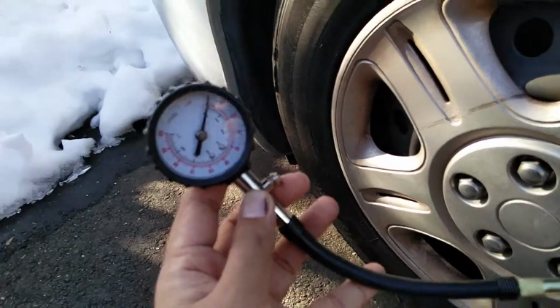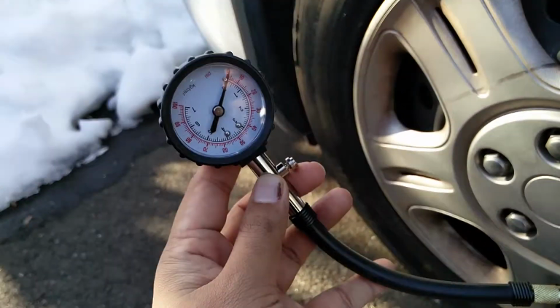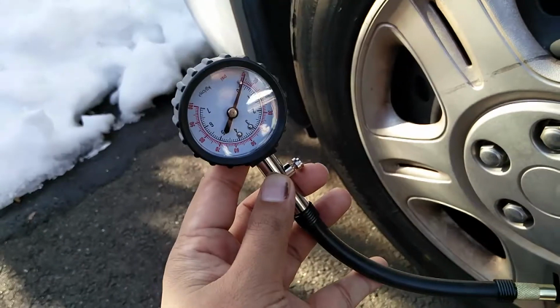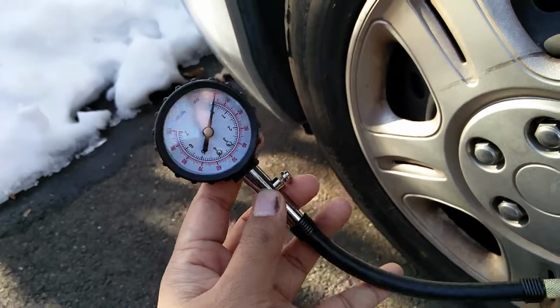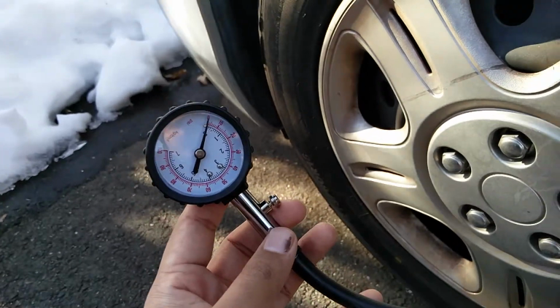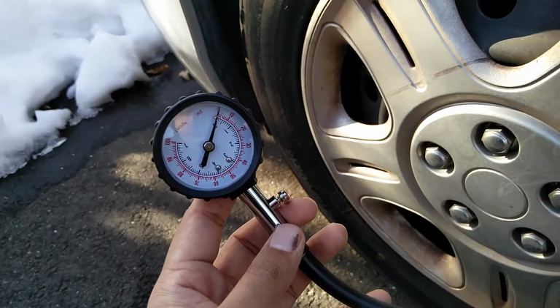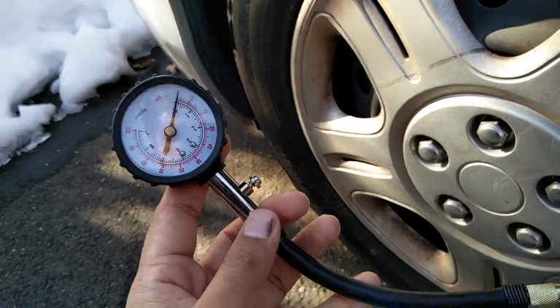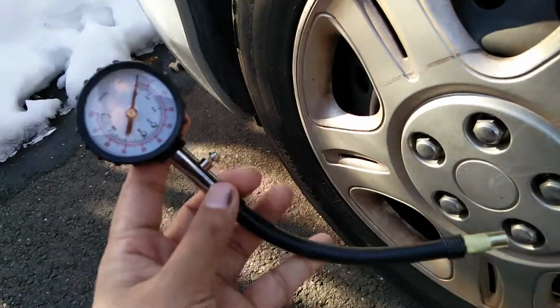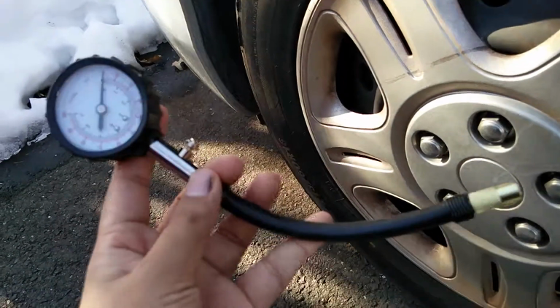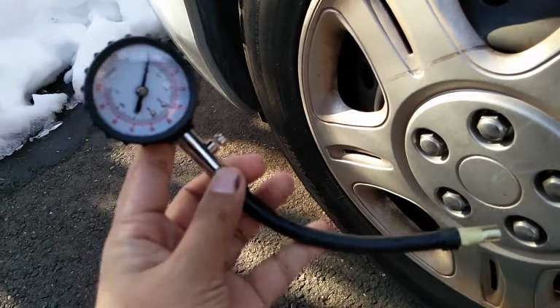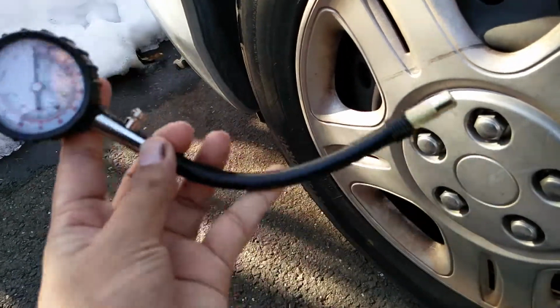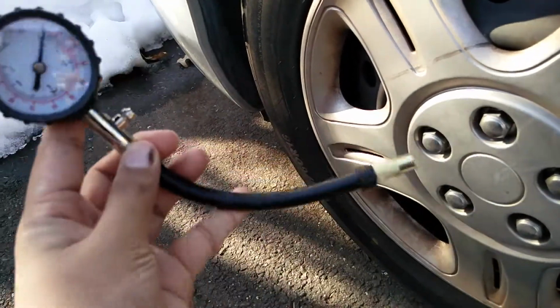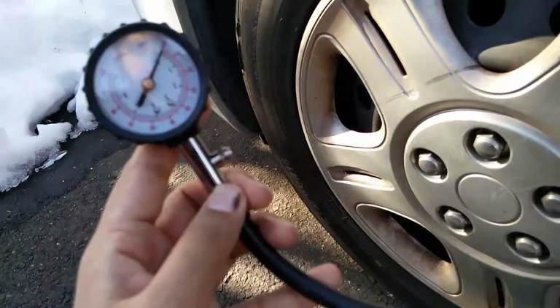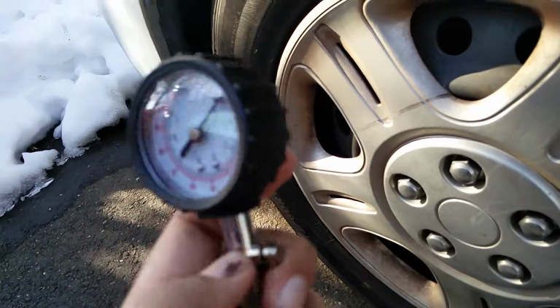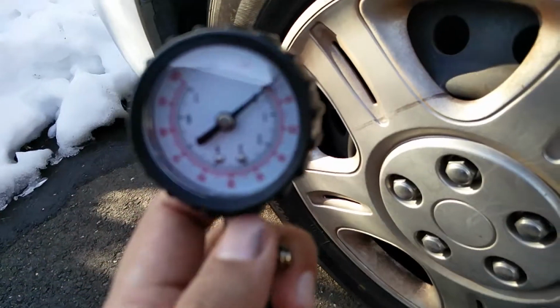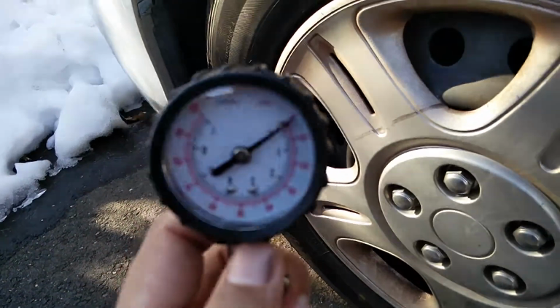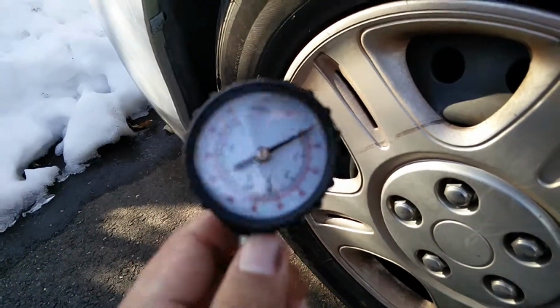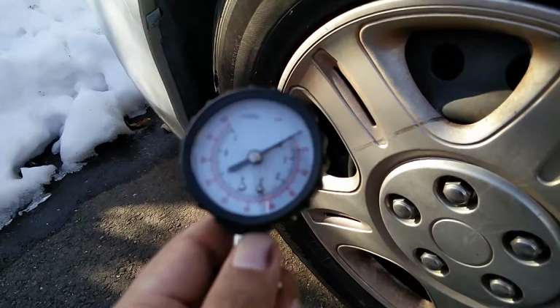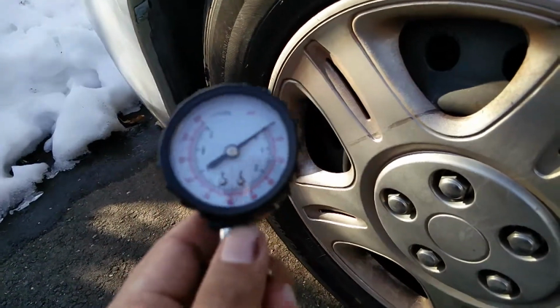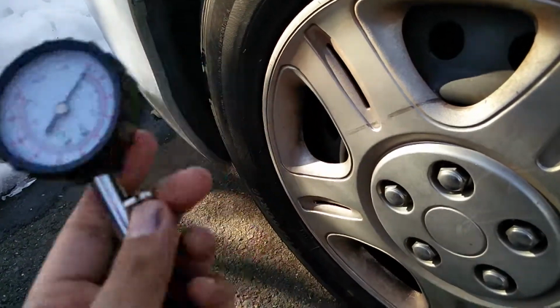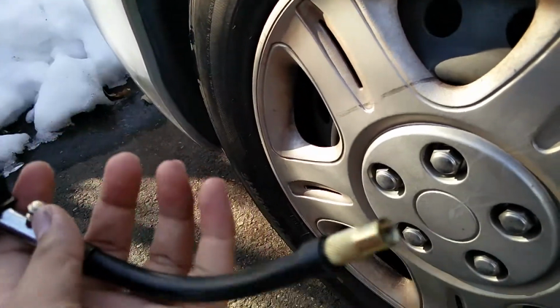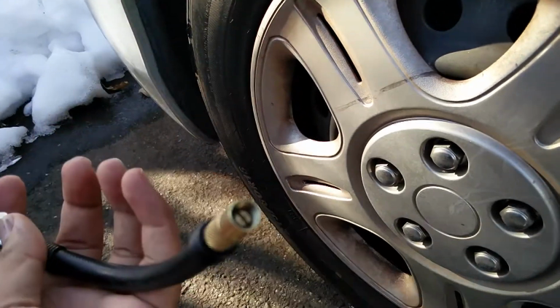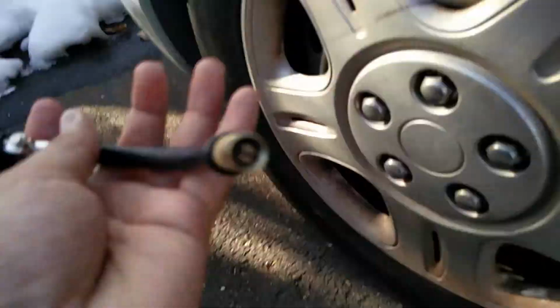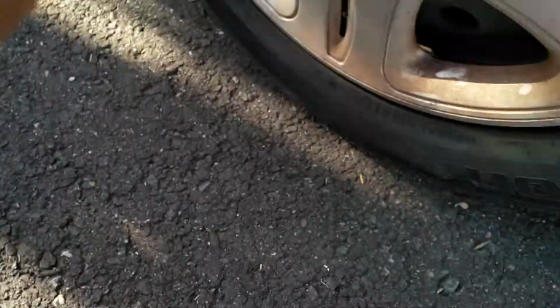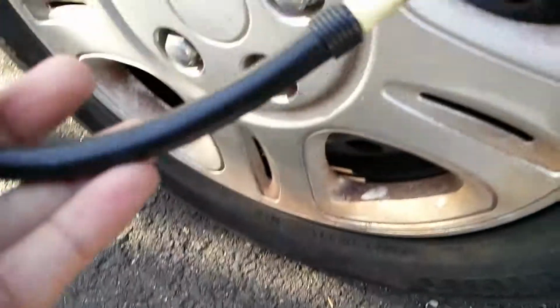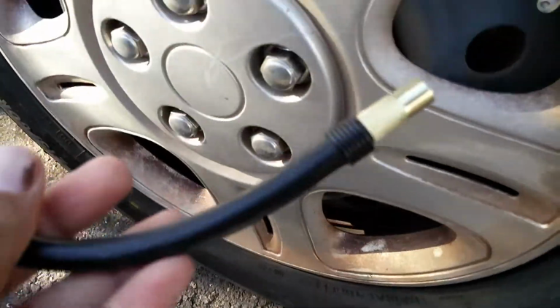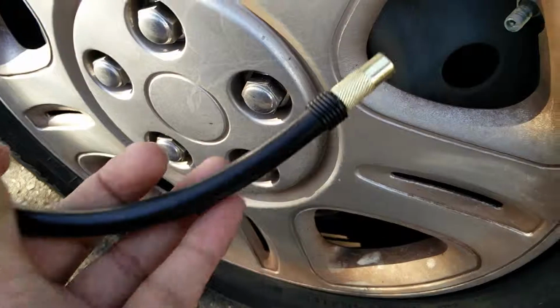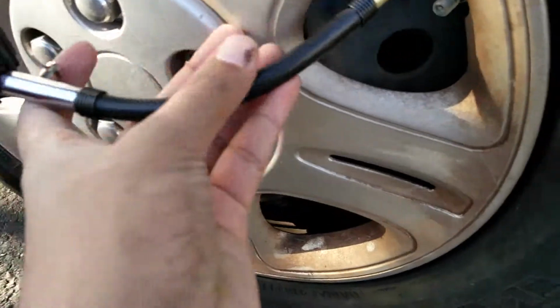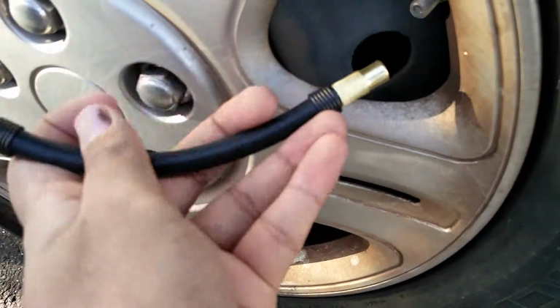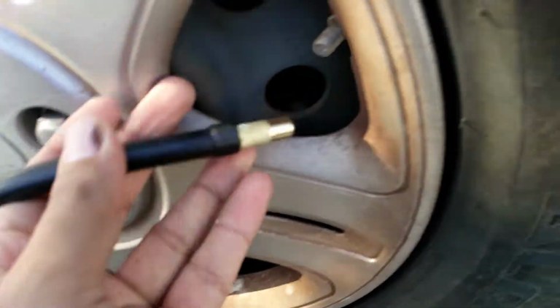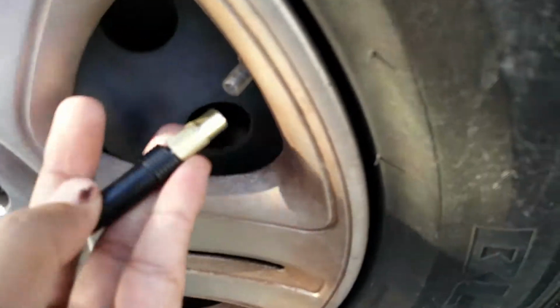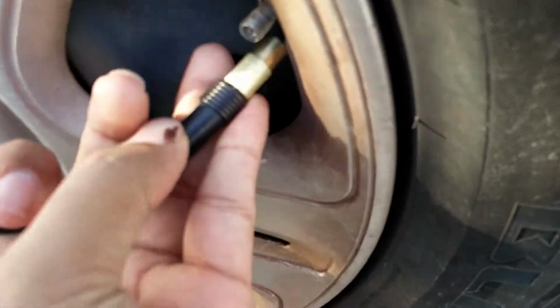Hello everyone. This is the tire gauge equipment we are looking at today. It retains the values once we plug in this valve into the tire tube. Let's test it out.